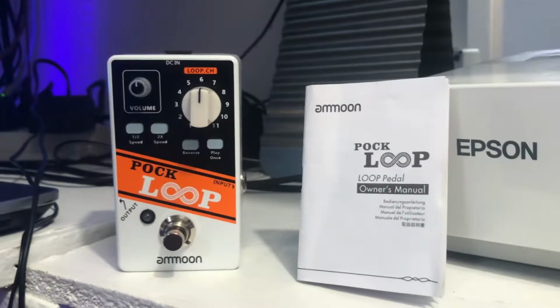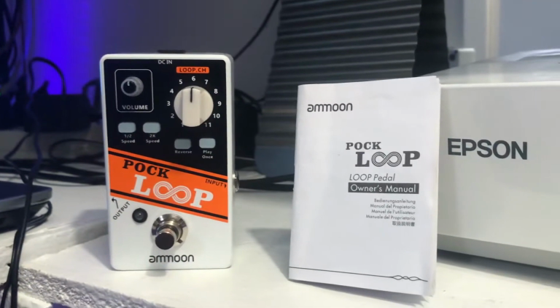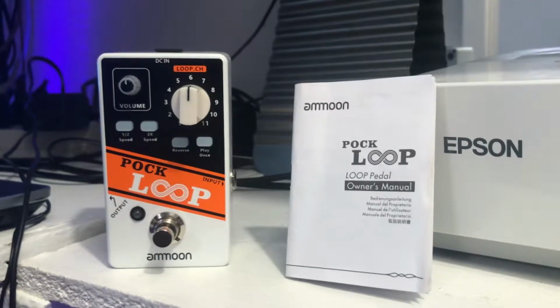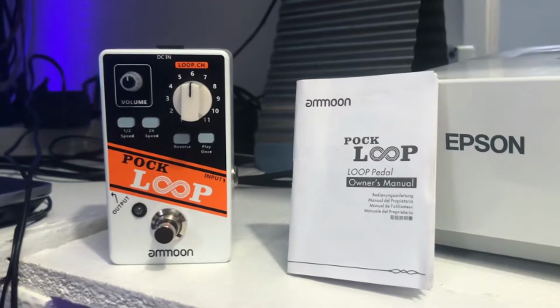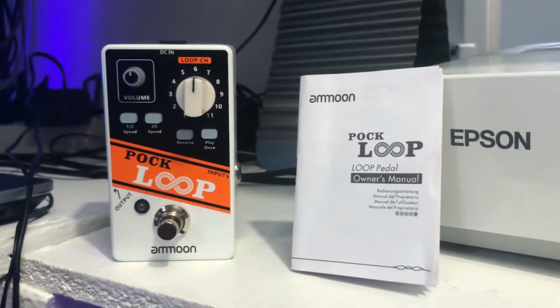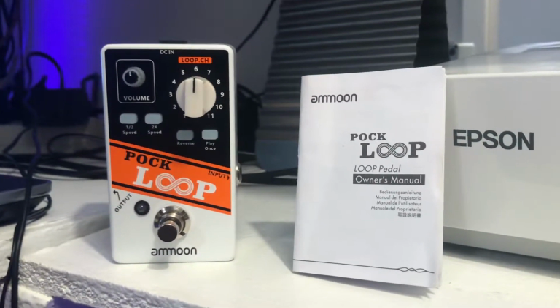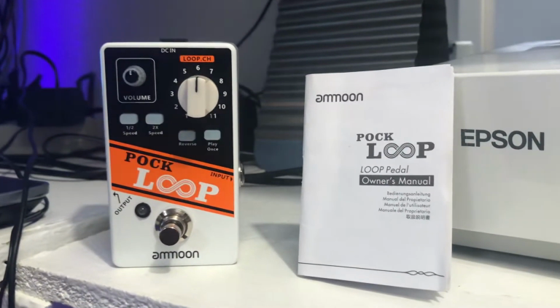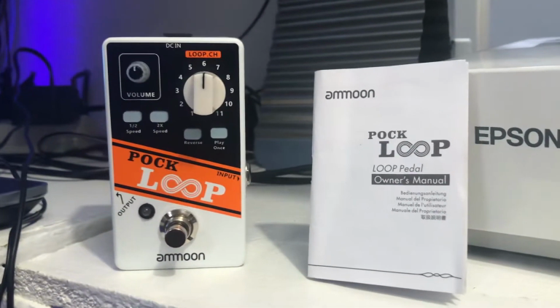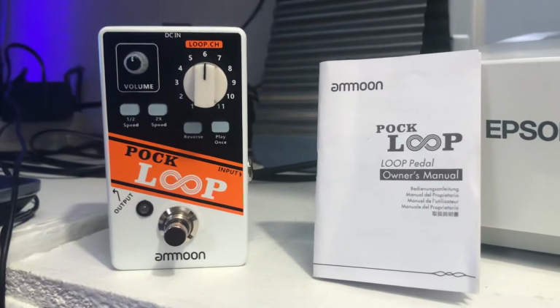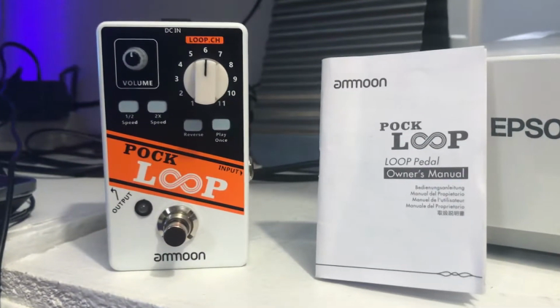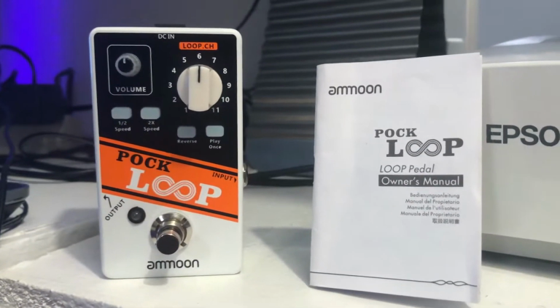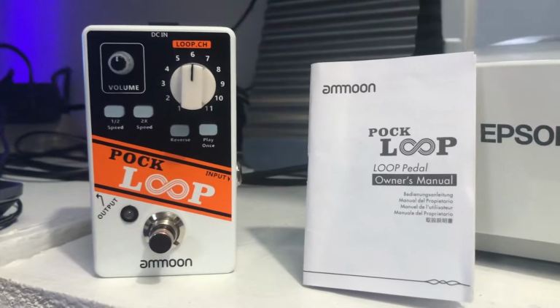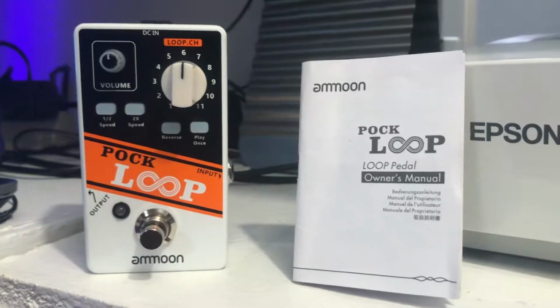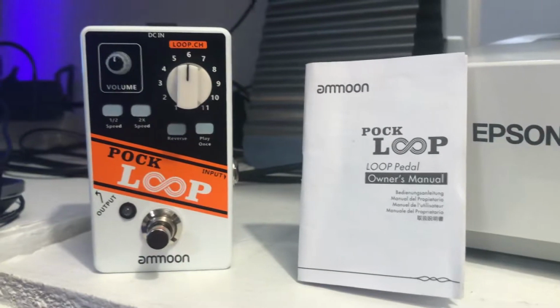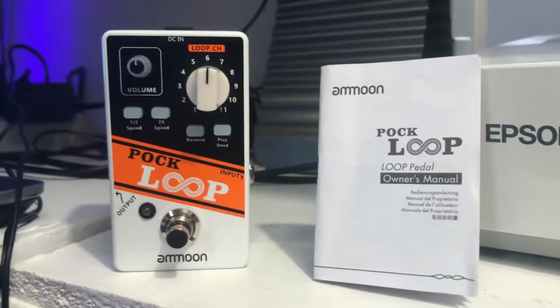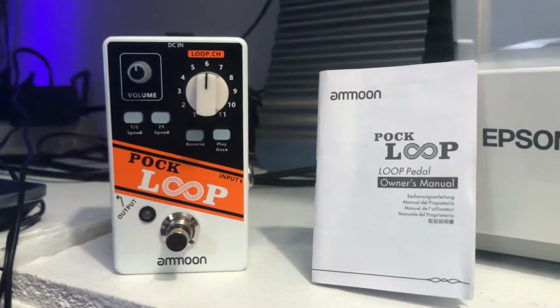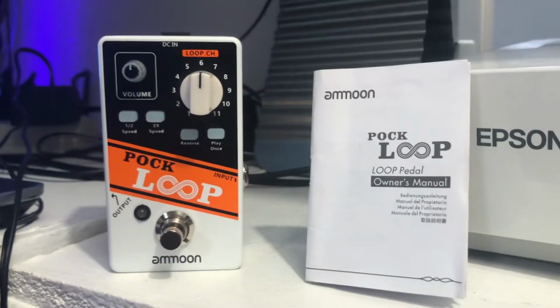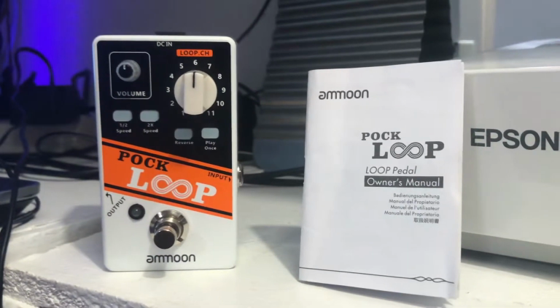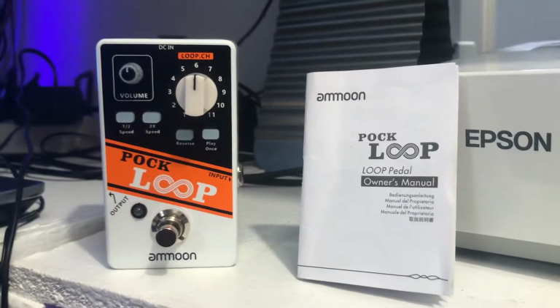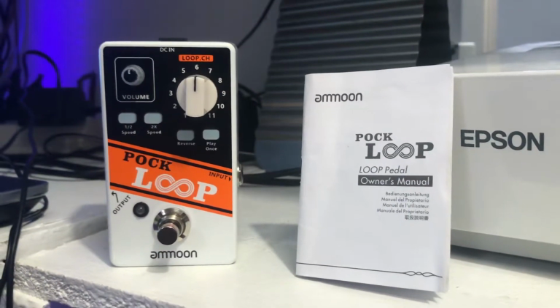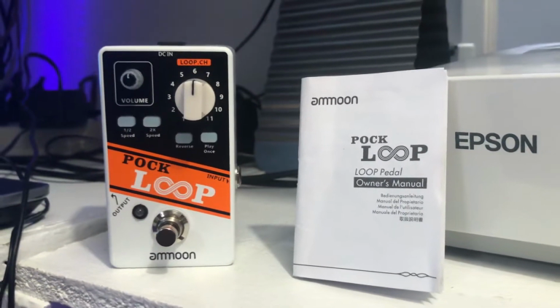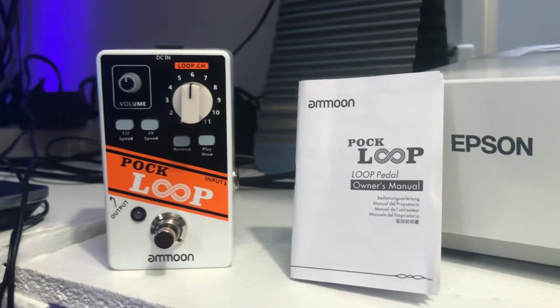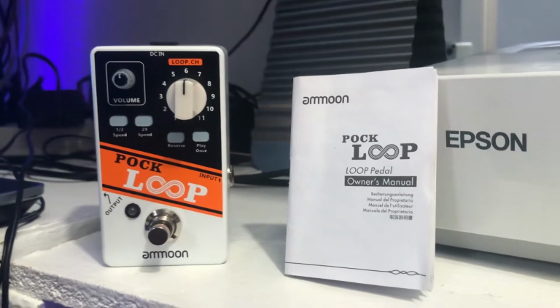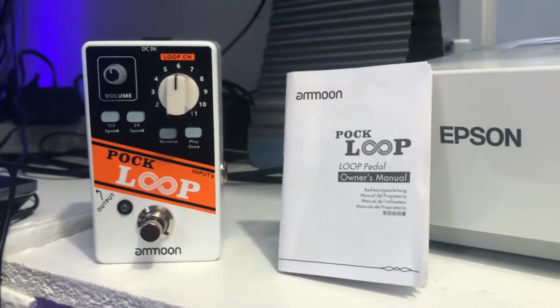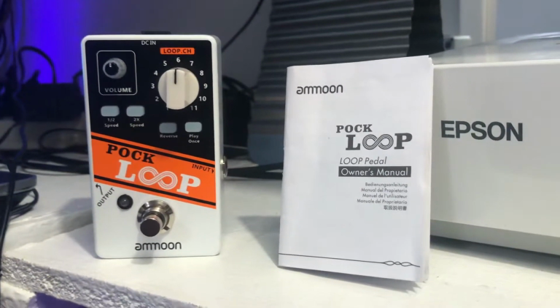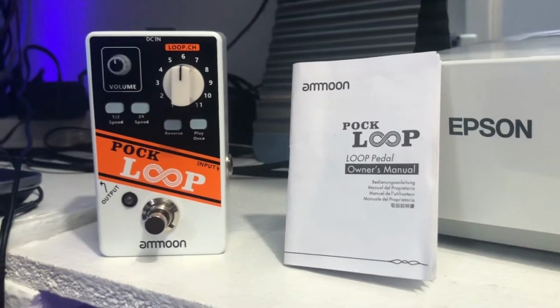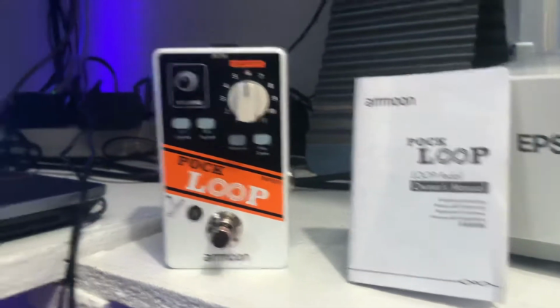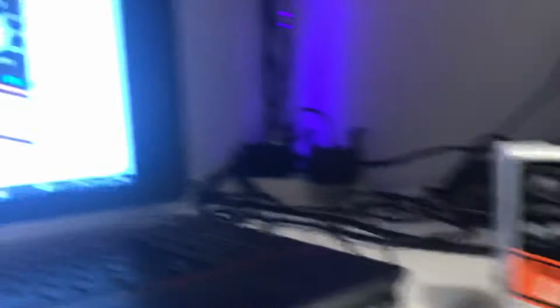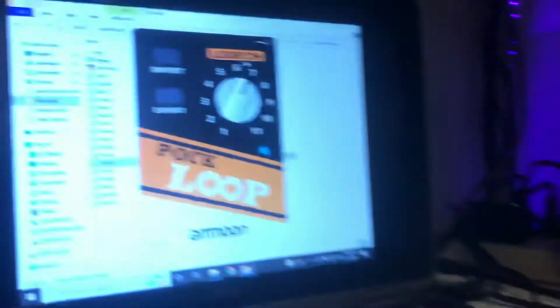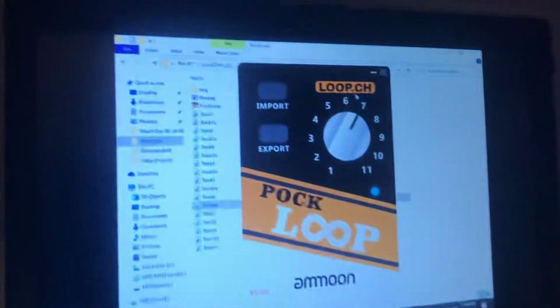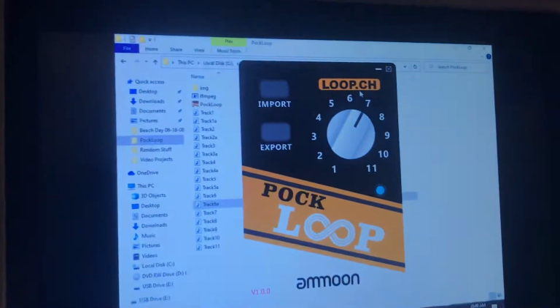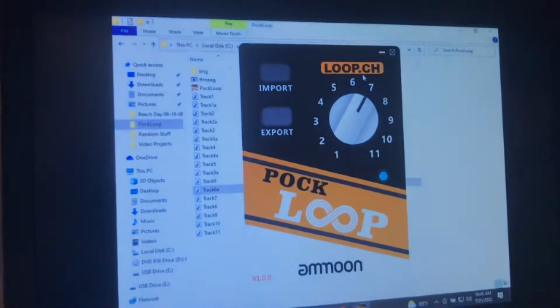Alright, so this is going to be a quick little tutorial on the Amun POC loop and how you can get your pre-recorded loops off of it and onto your computer via the software.